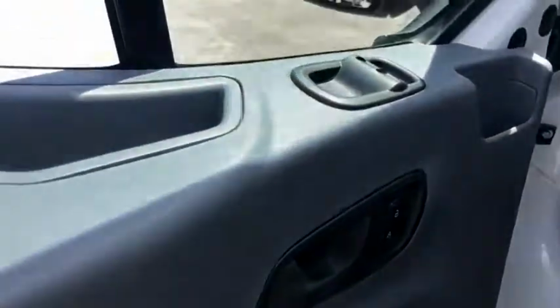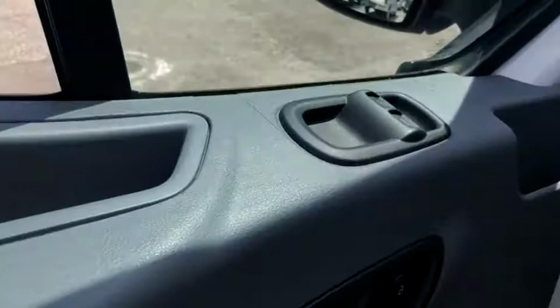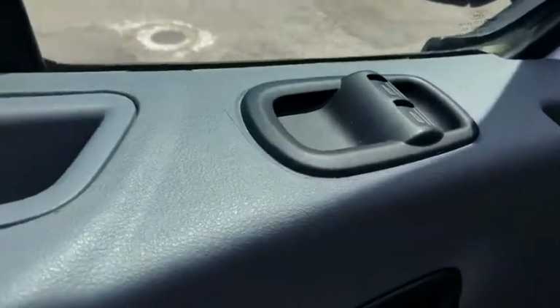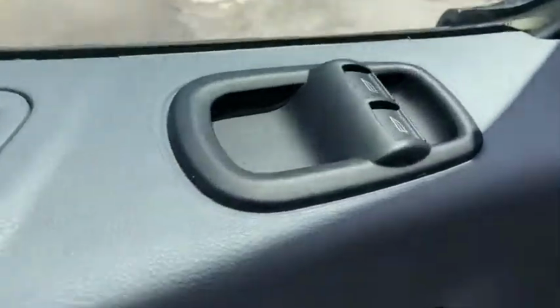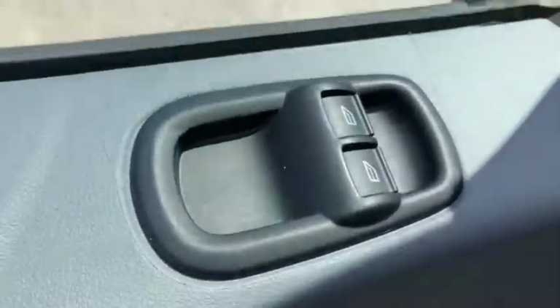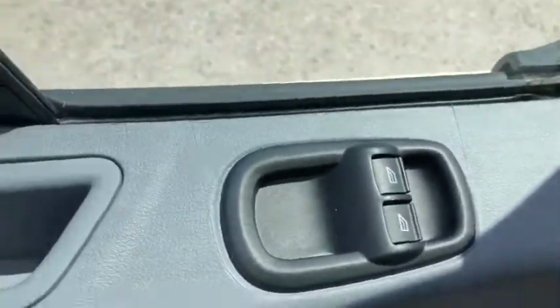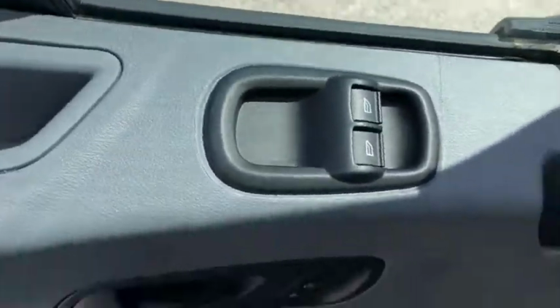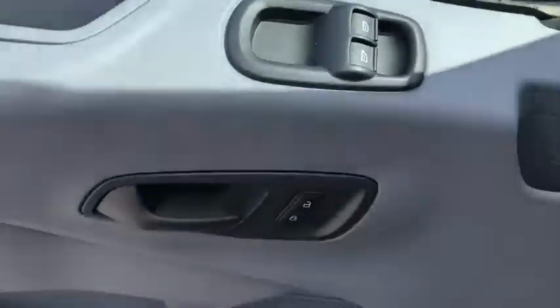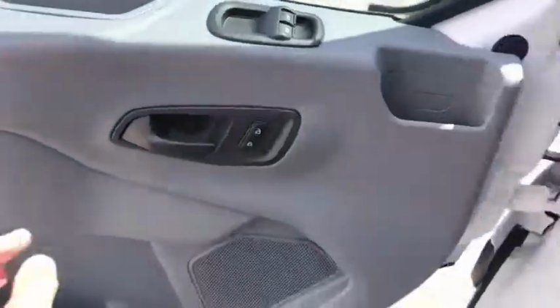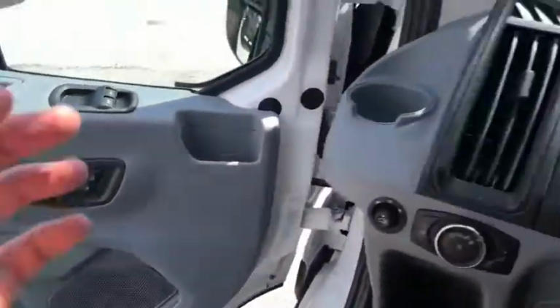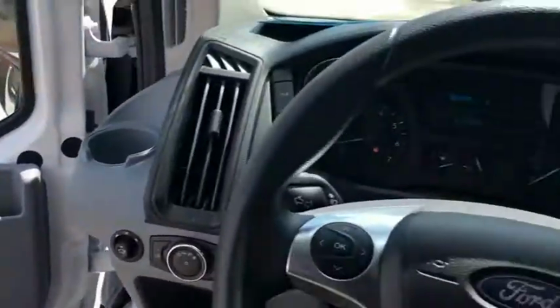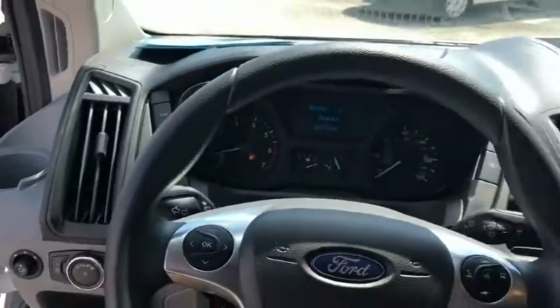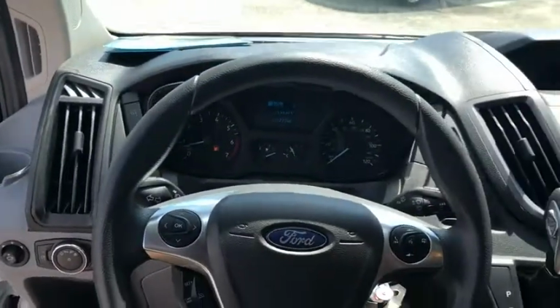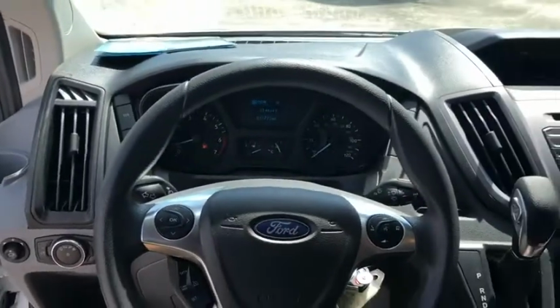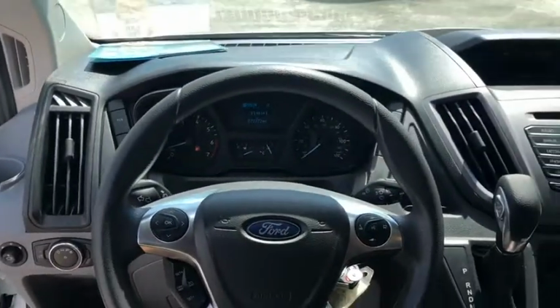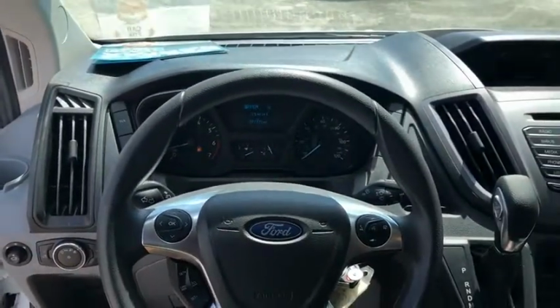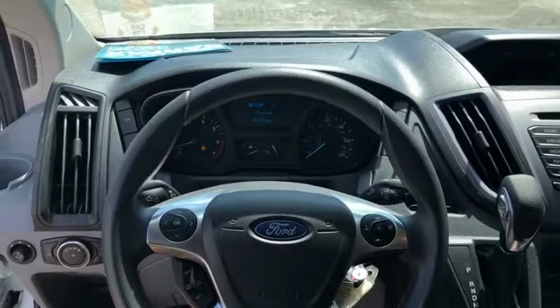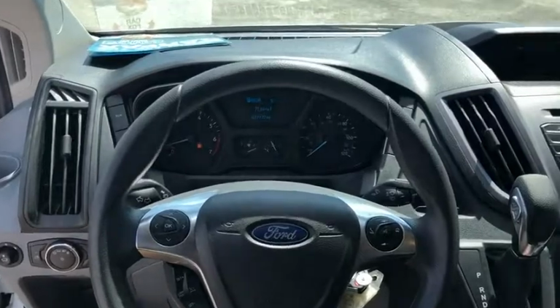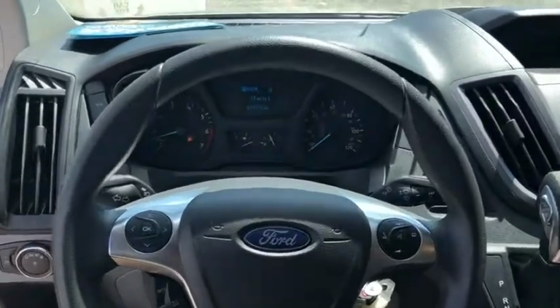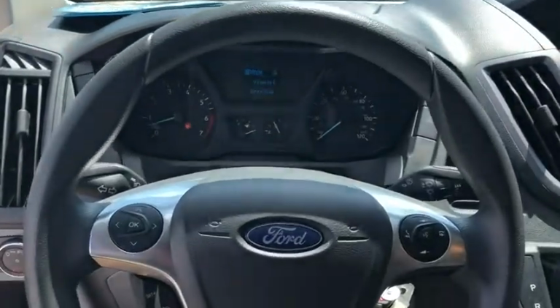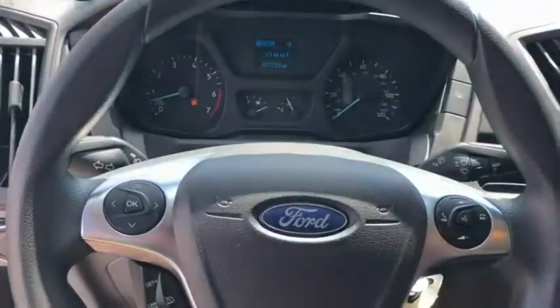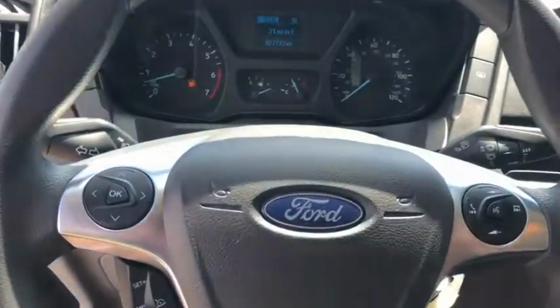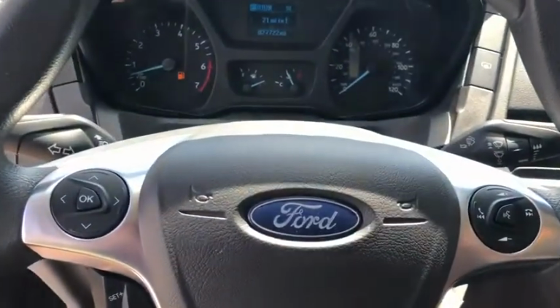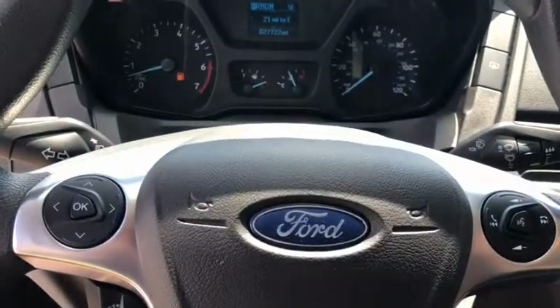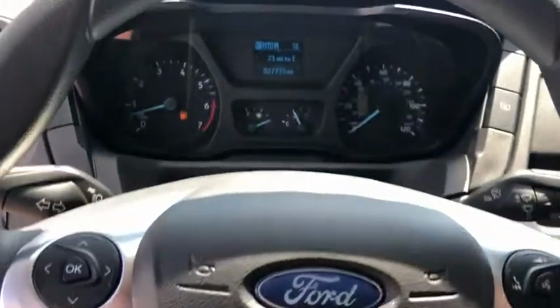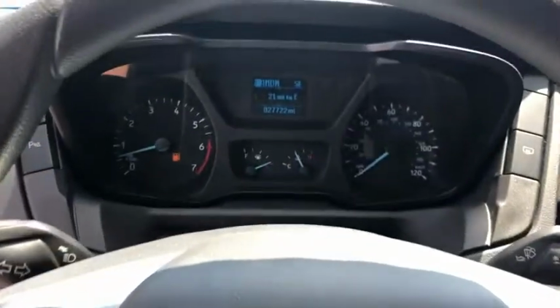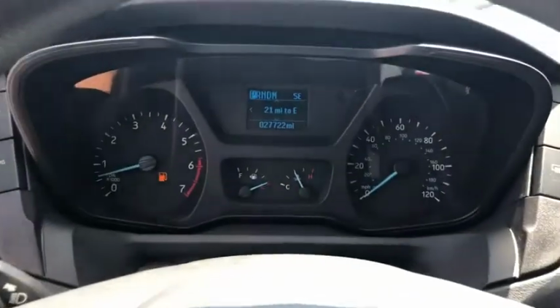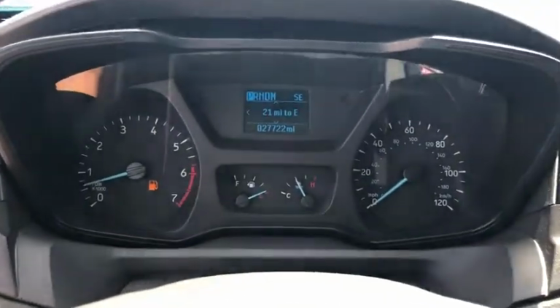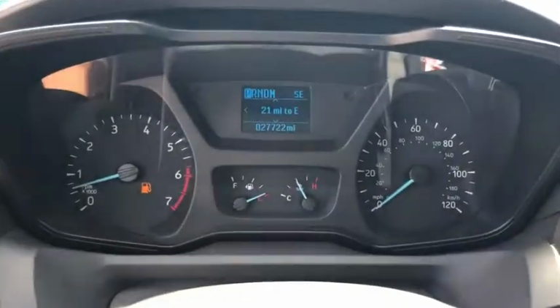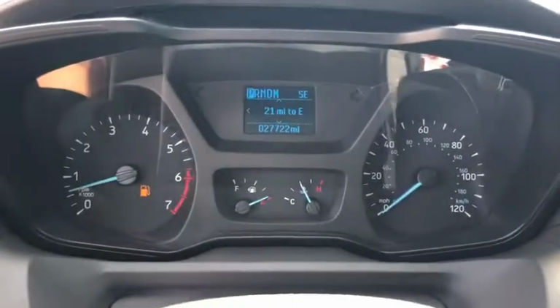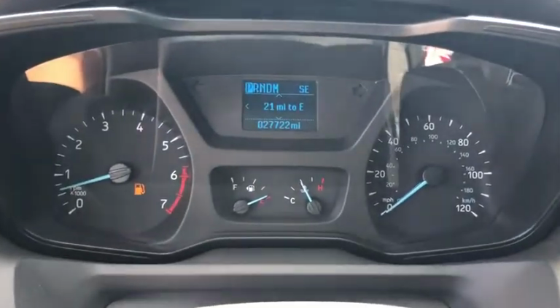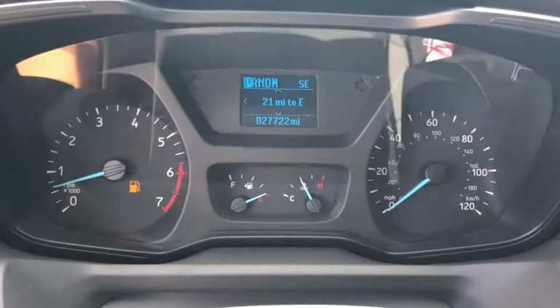CD player, brake assist, panic alarm, remote keyless entry, tachometer, driver vanity mirror, tilt steering wheel, front bucket seats, front reading lamps, and passenger vanity mirror.